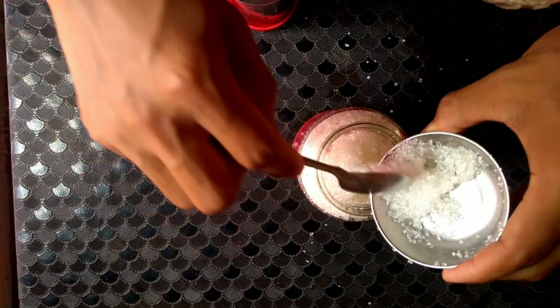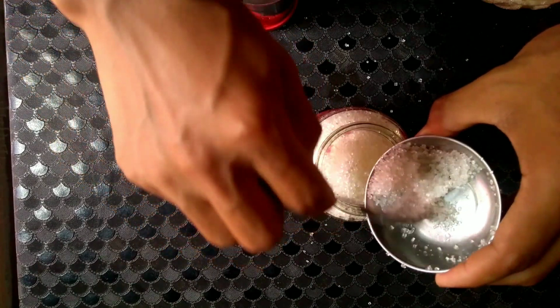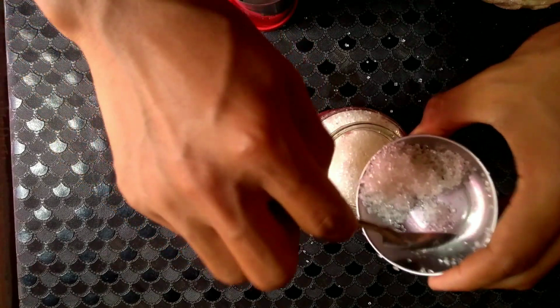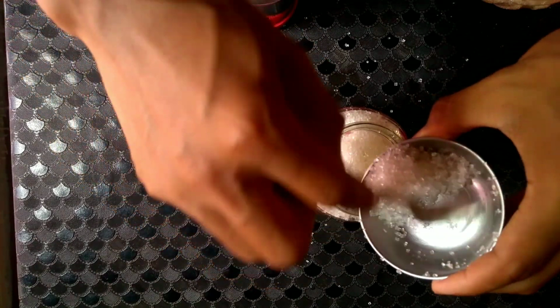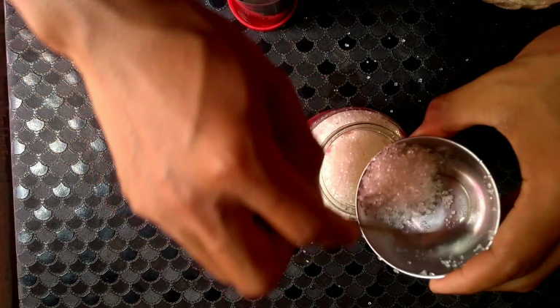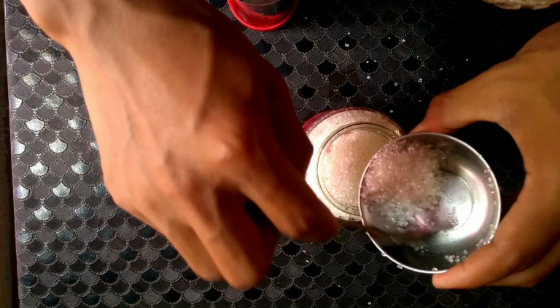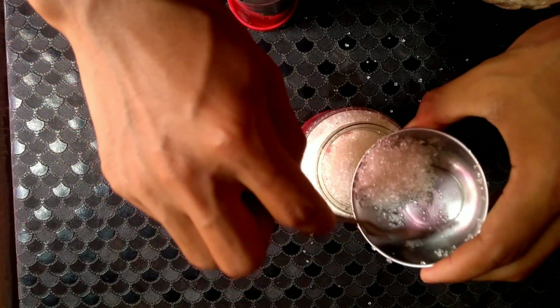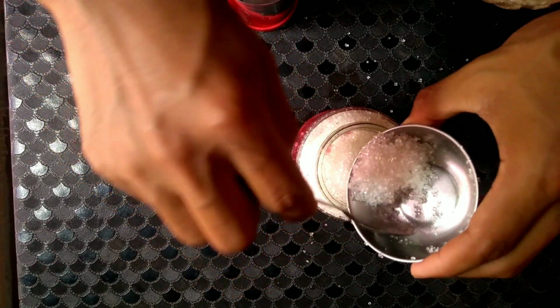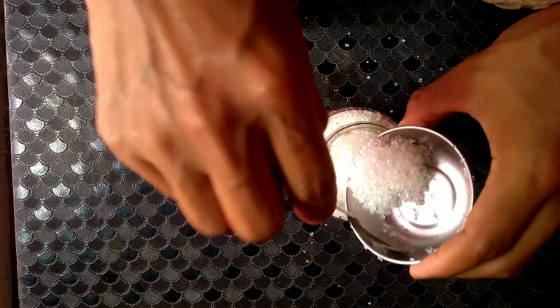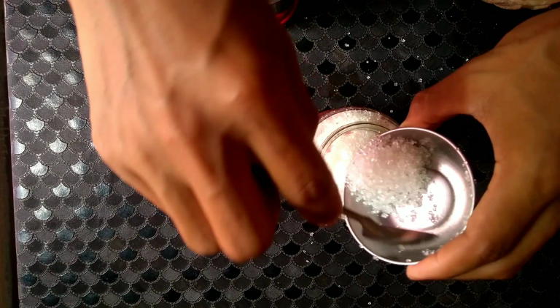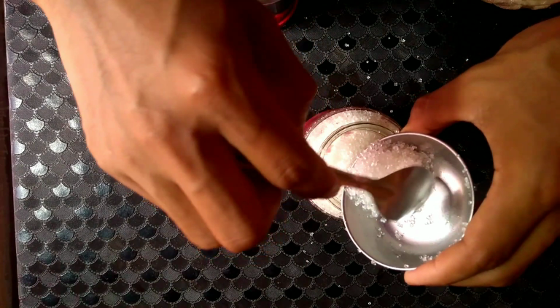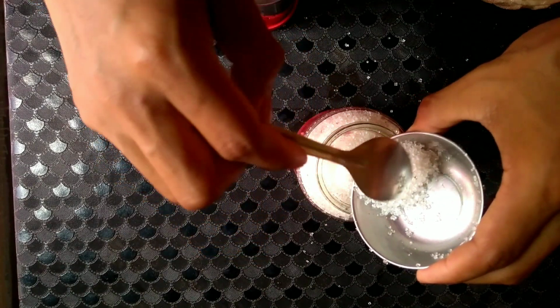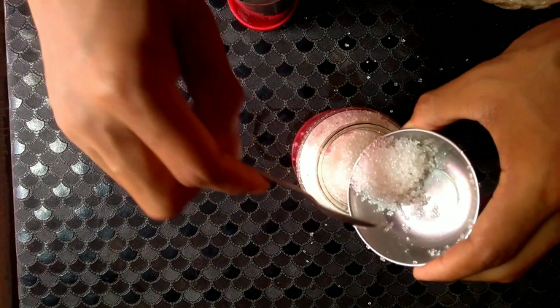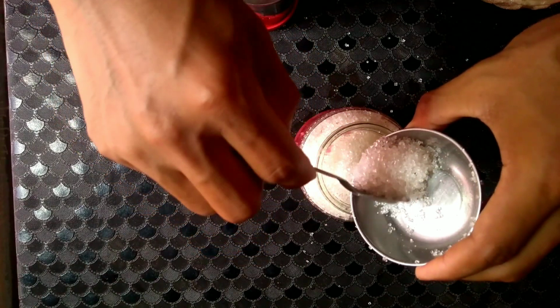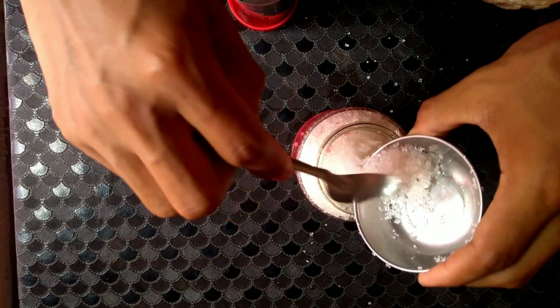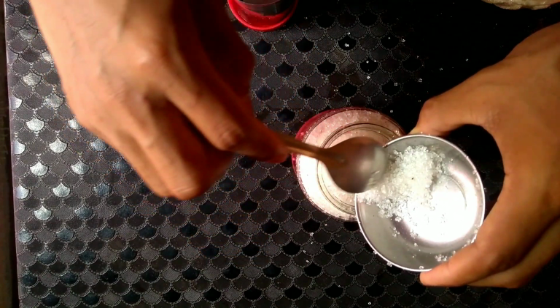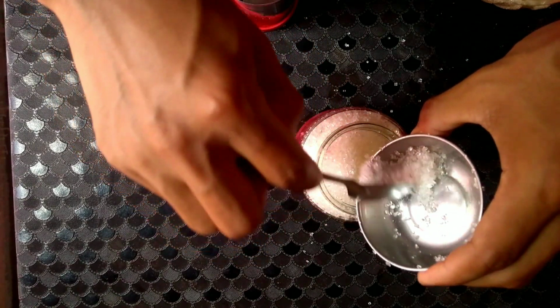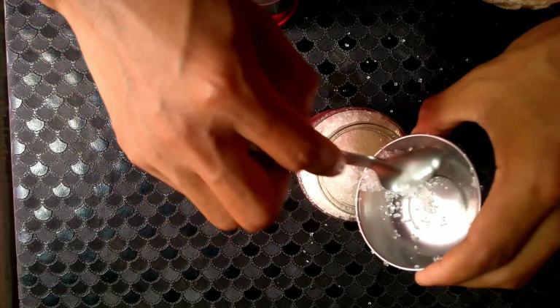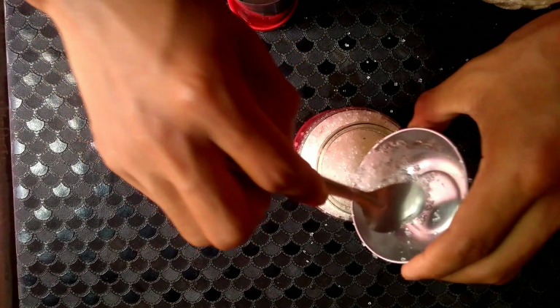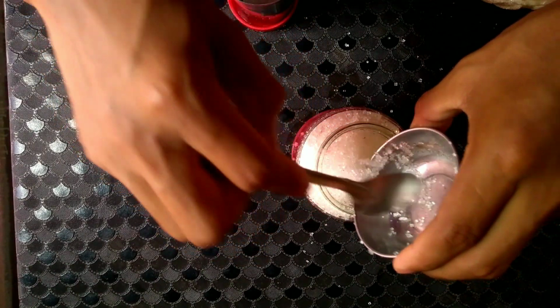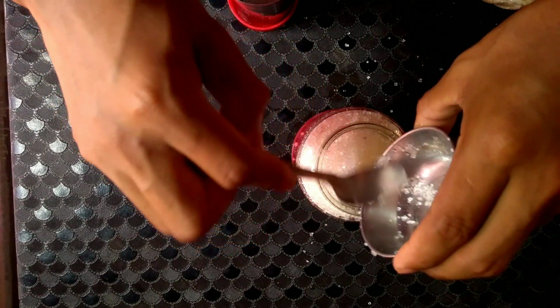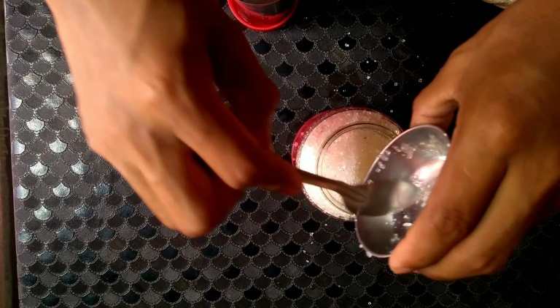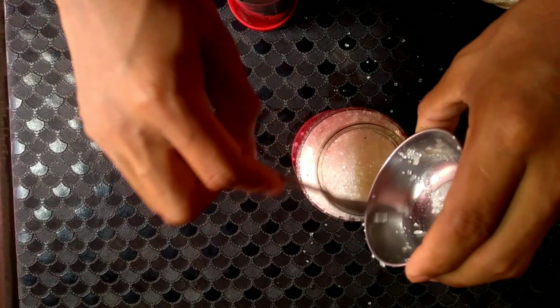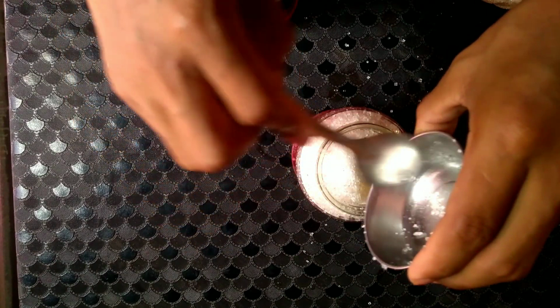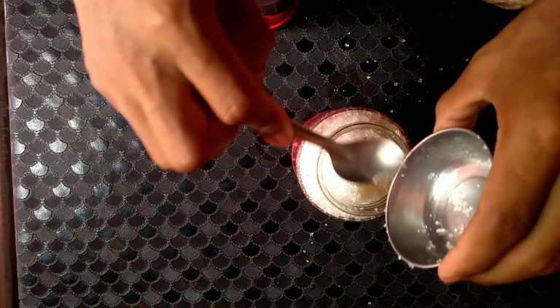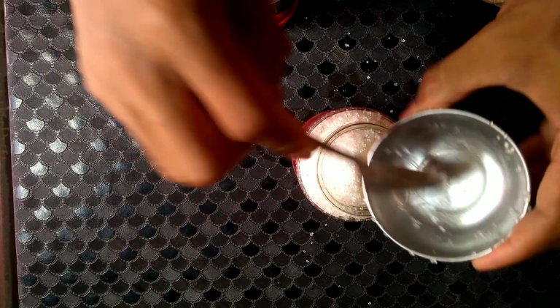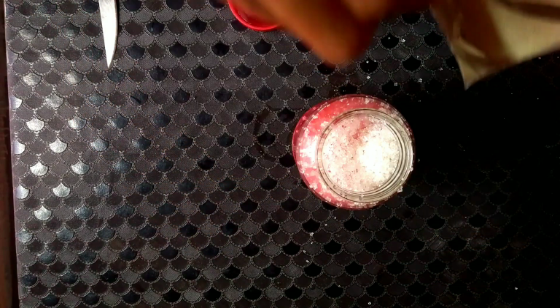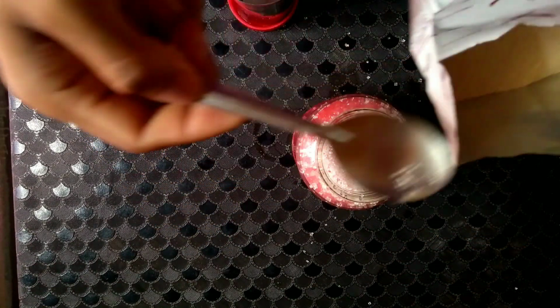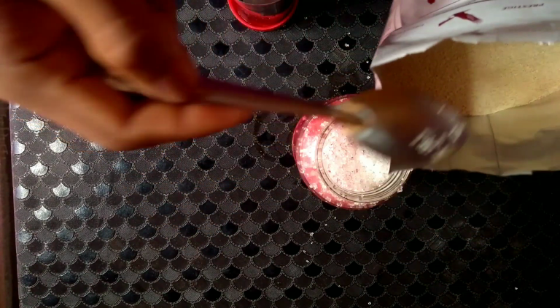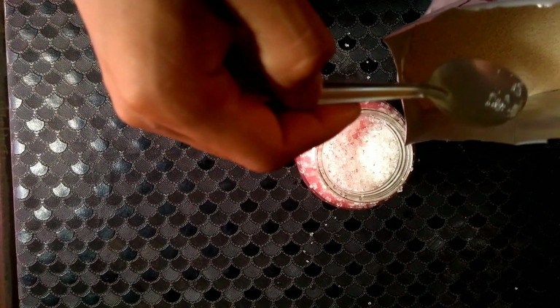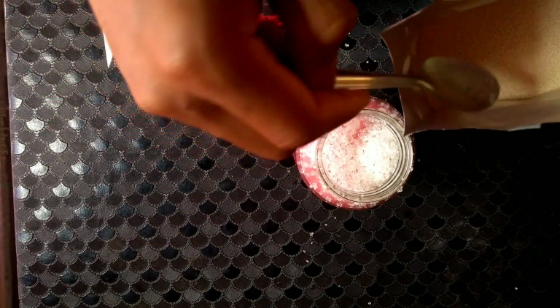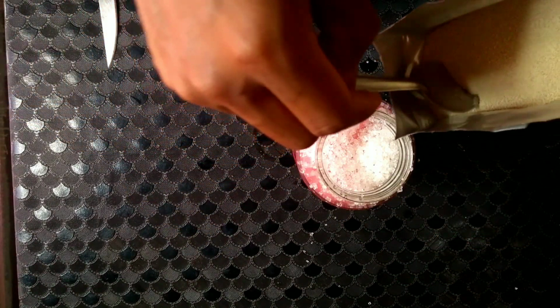I'm adding sugar because sugar acts as a source of food for yeast. Sugar helps yeast cells in the fermentation process, and as a result alcohol is produced. I'll be using 2 tablespoons of yeast.